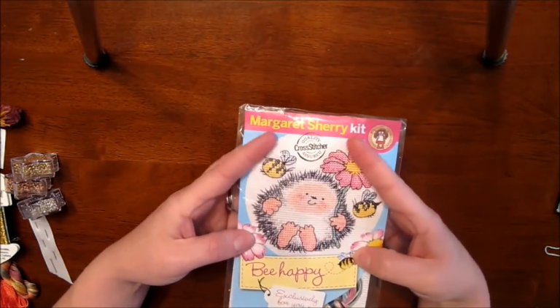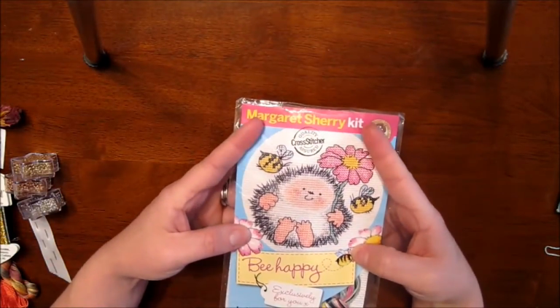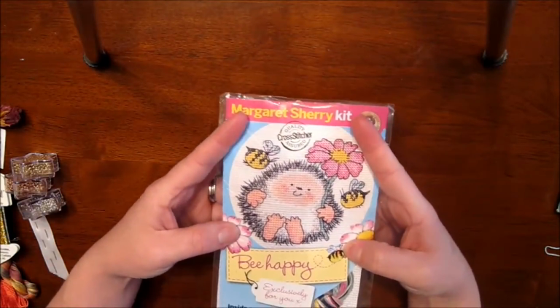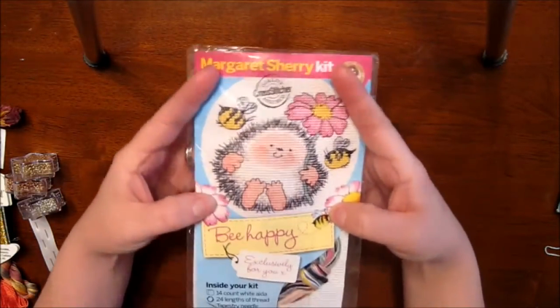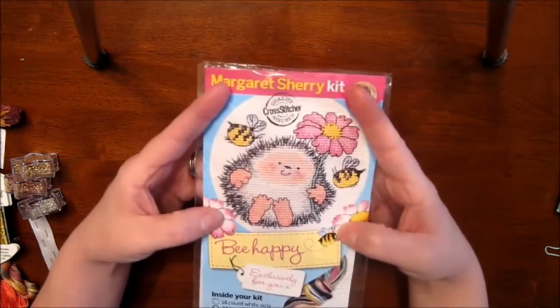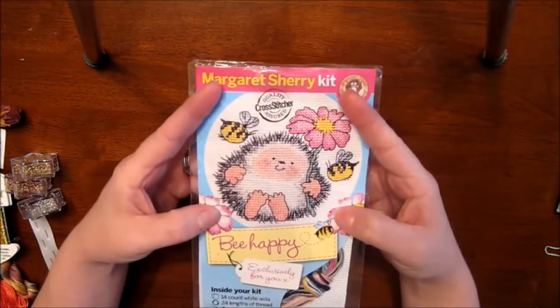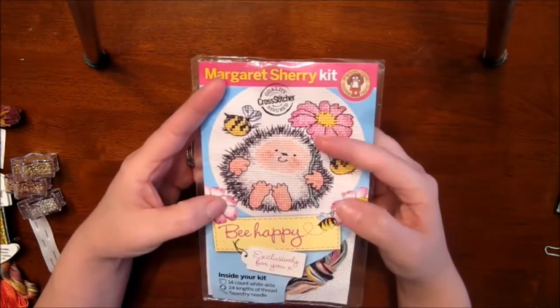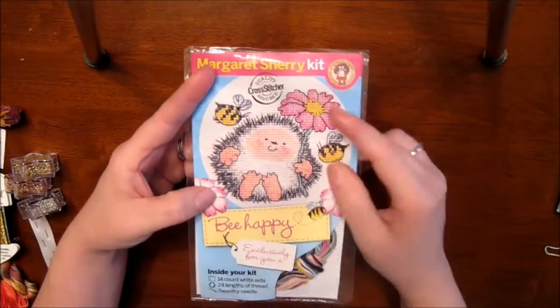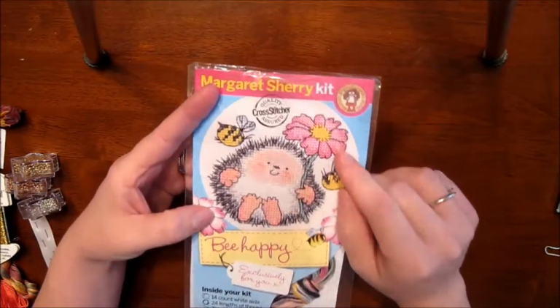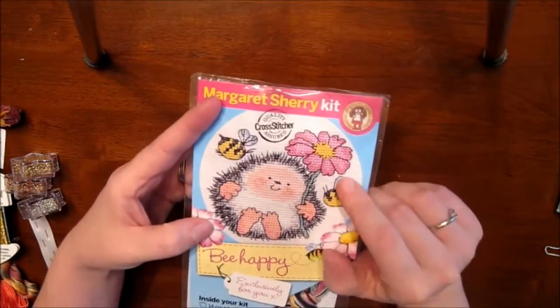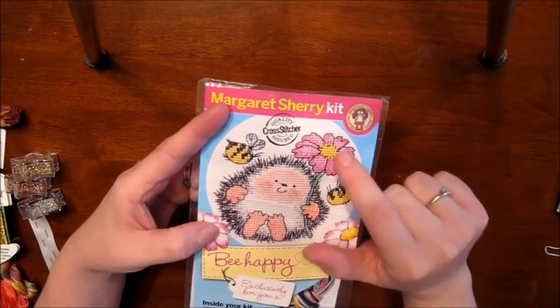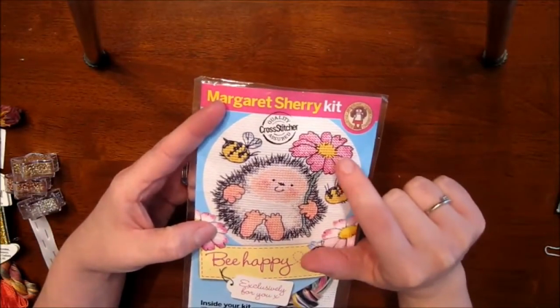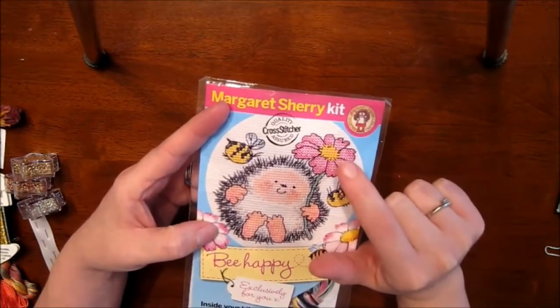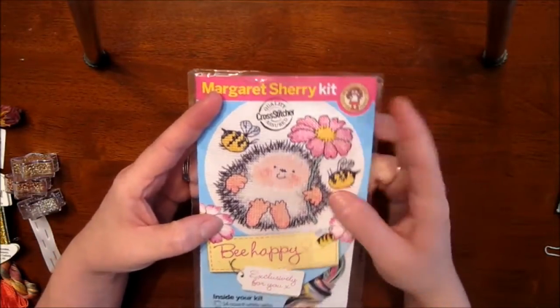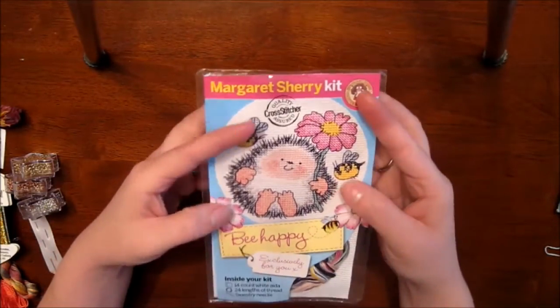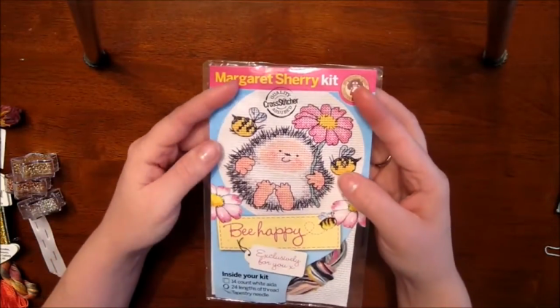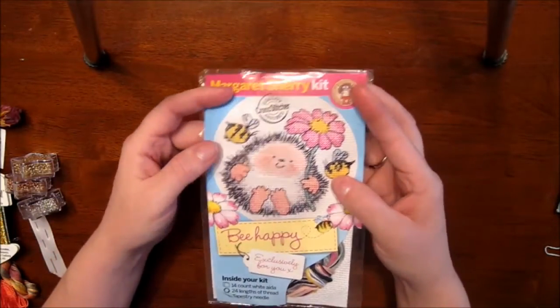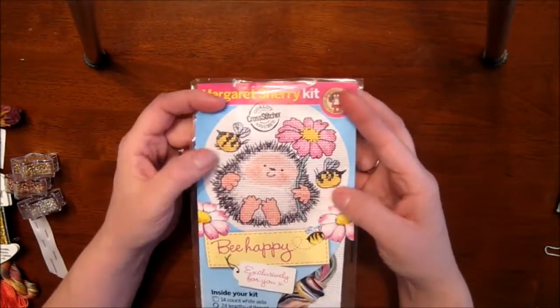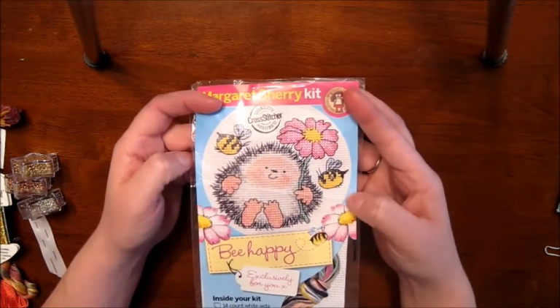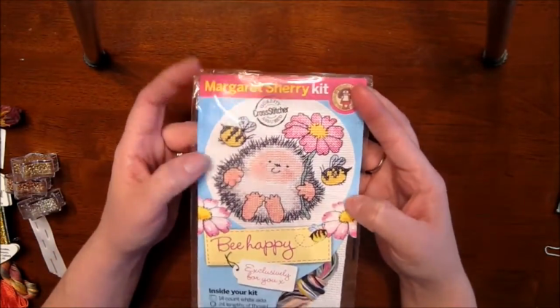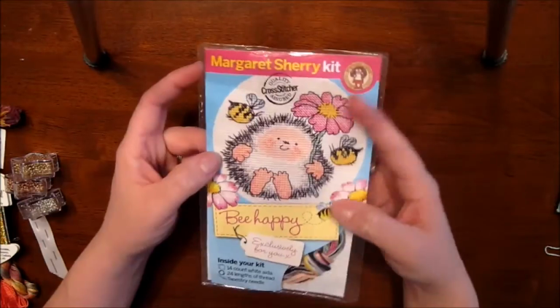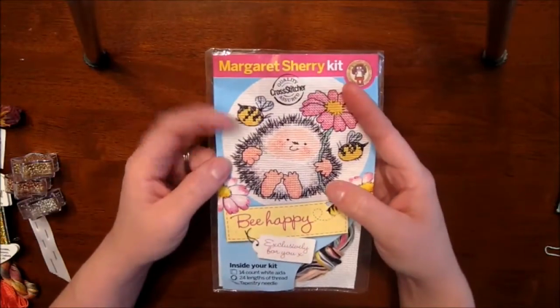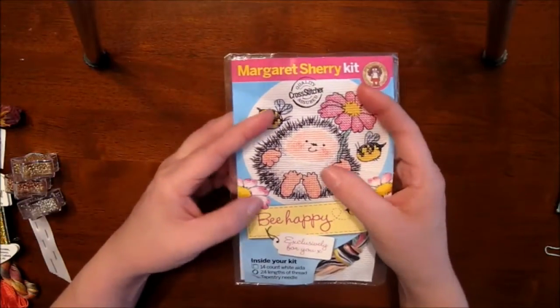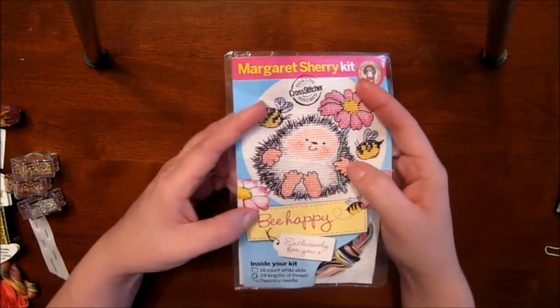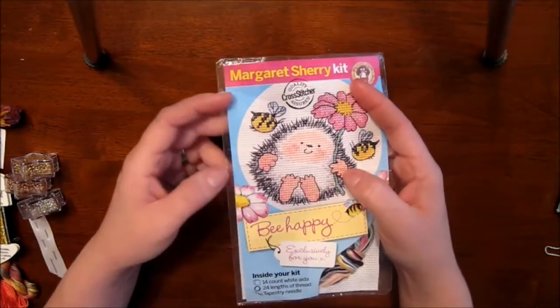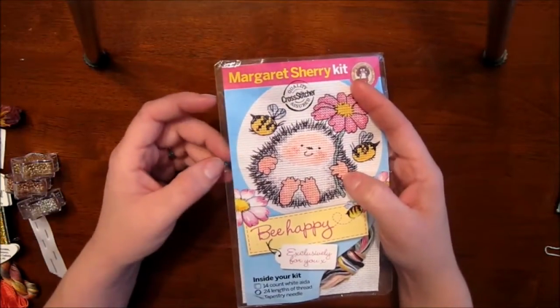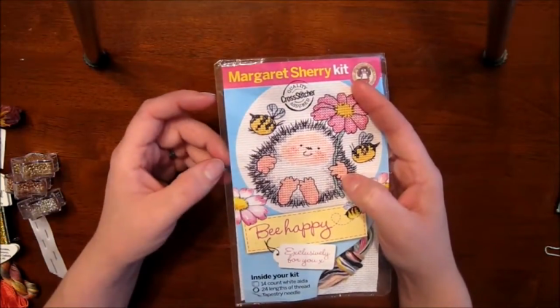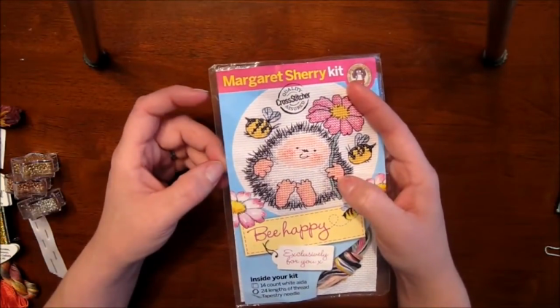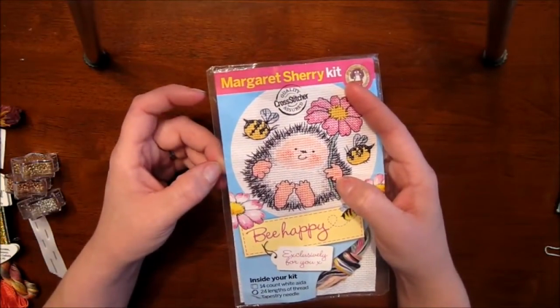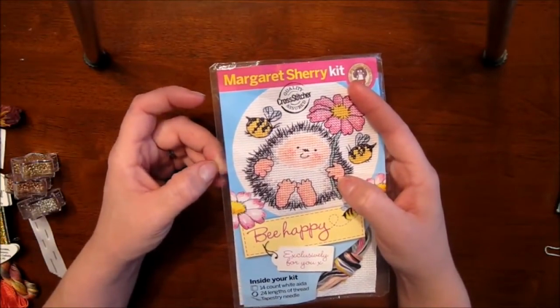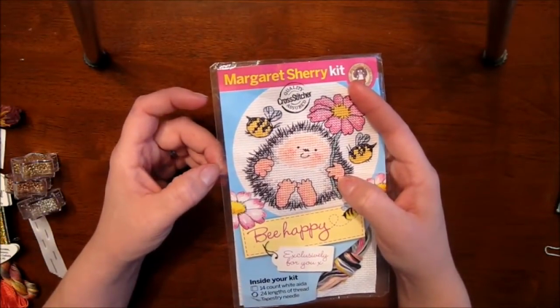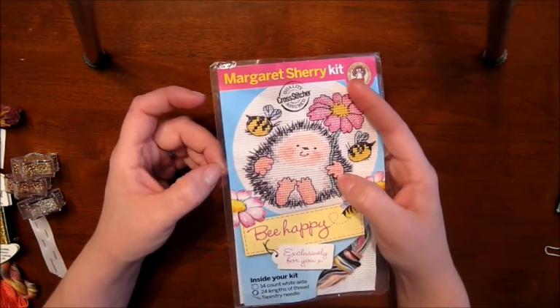She sent me a small kit — it's a cute little porcupine with a daisy, which is my favorite flower, so that's perfect. It's also got a little bee on there. There's a lot of backstitch in the porcupine, but he's so, so cute.